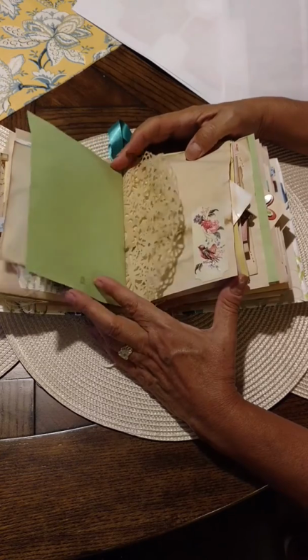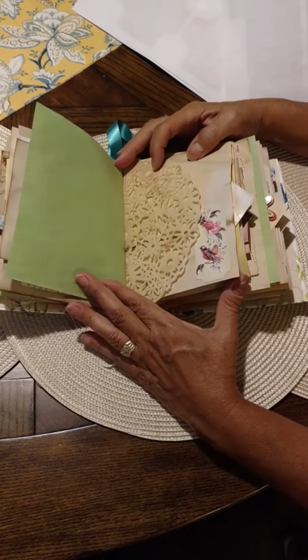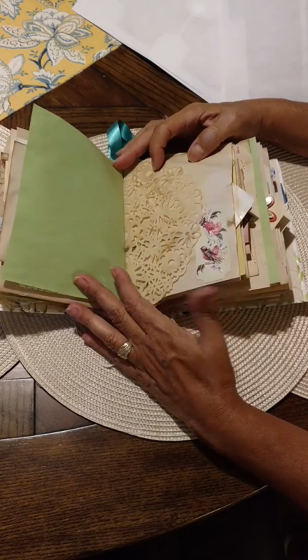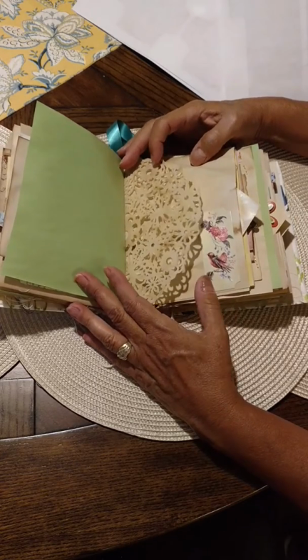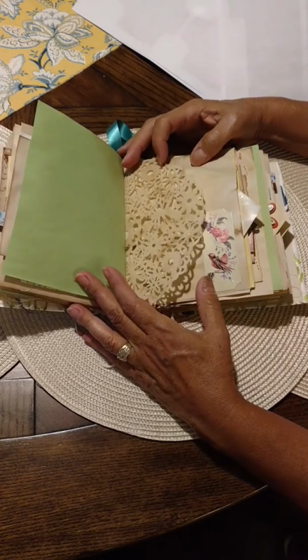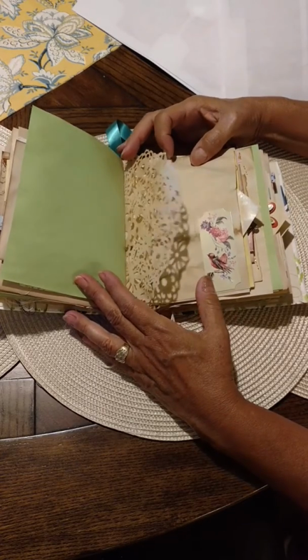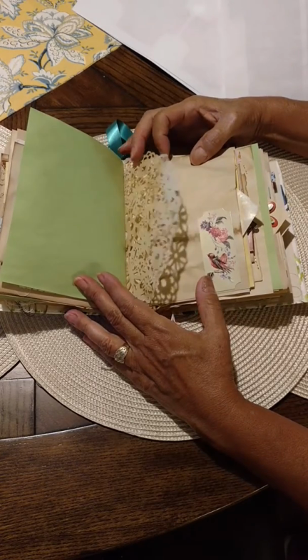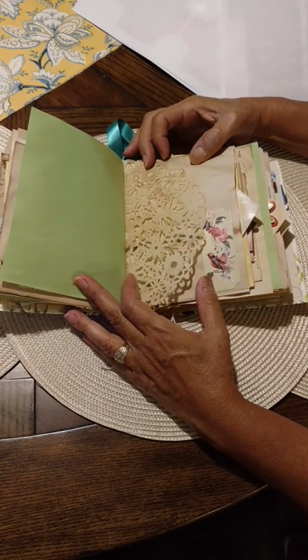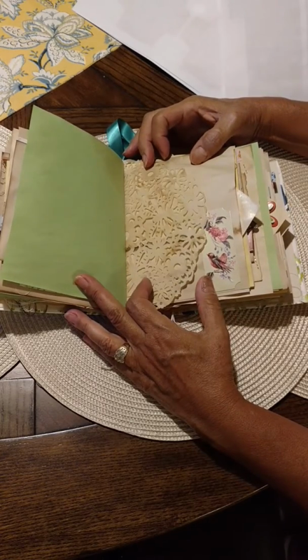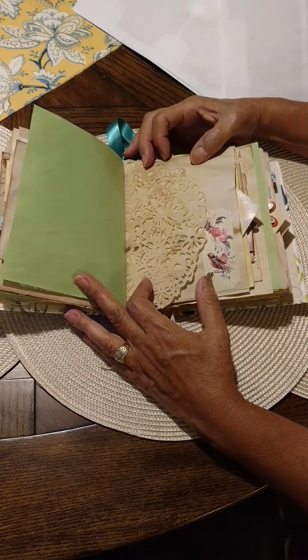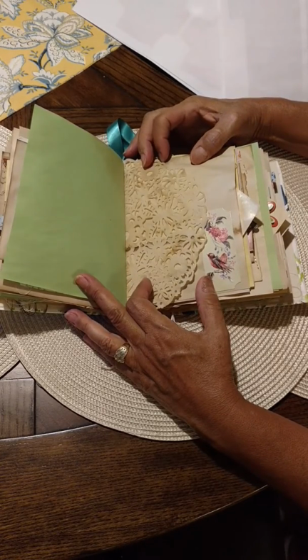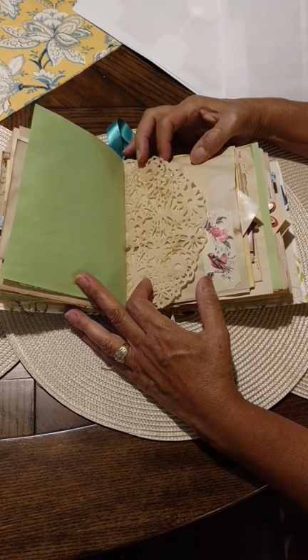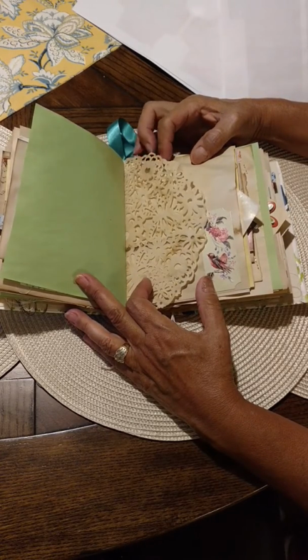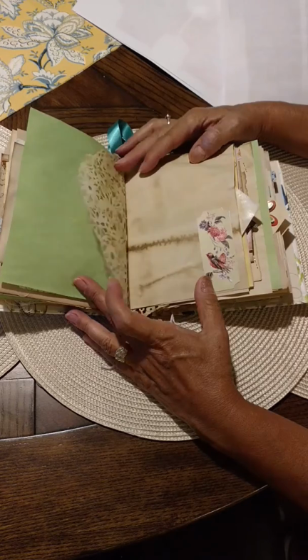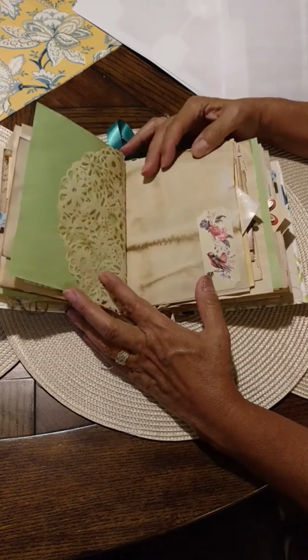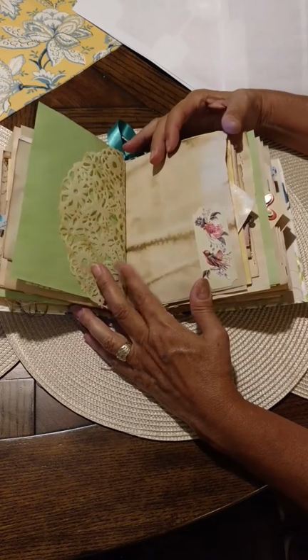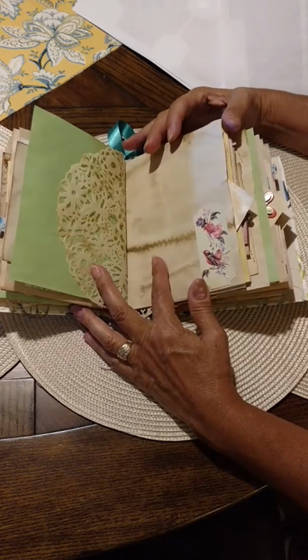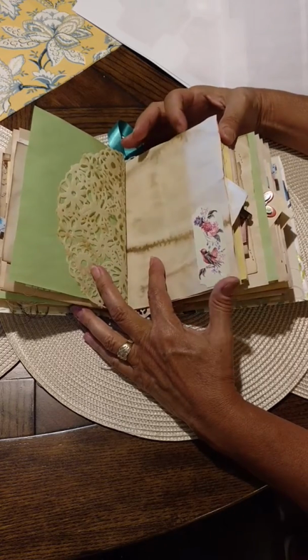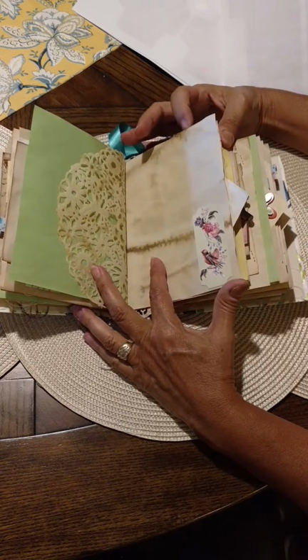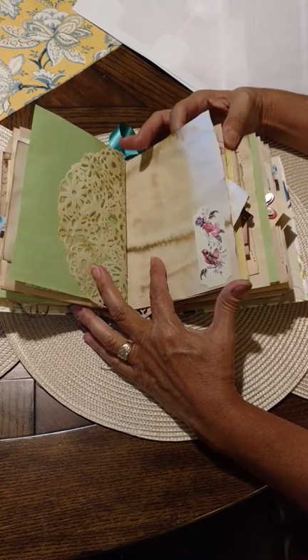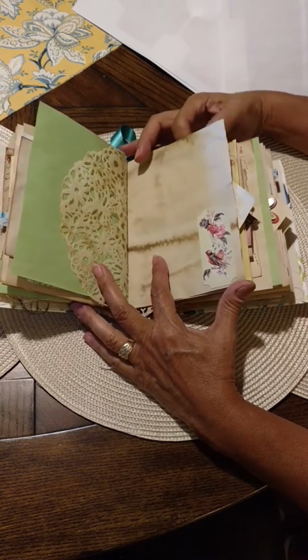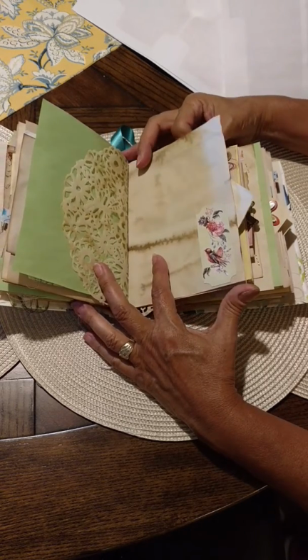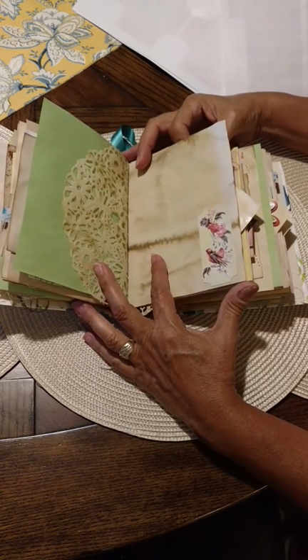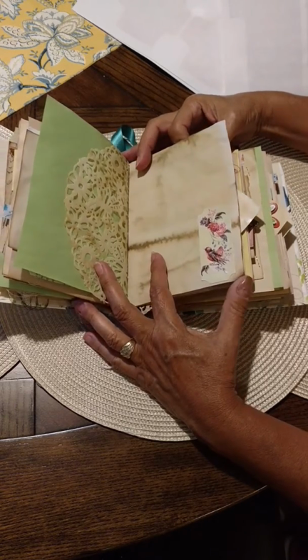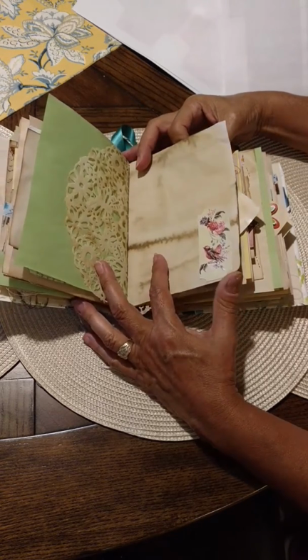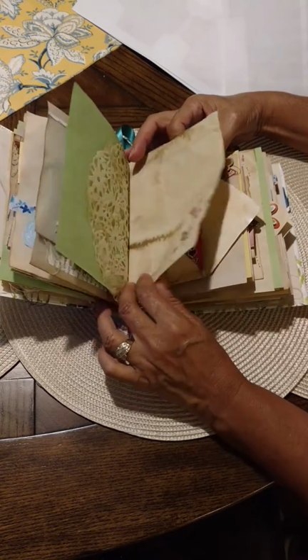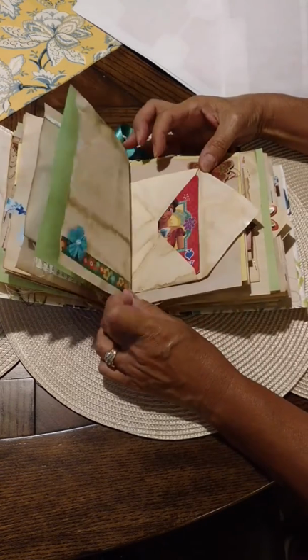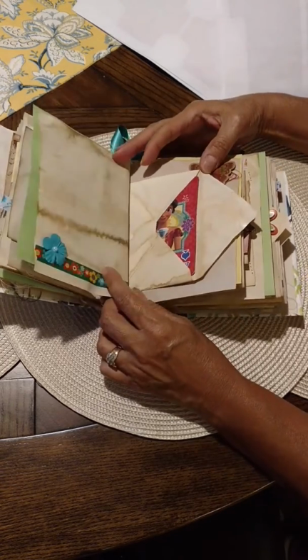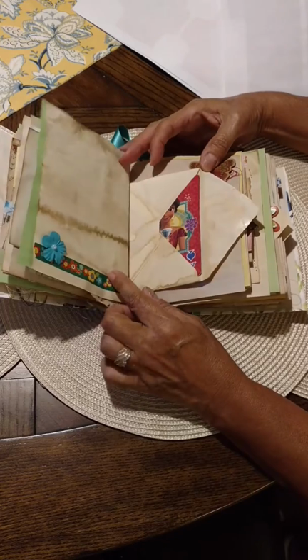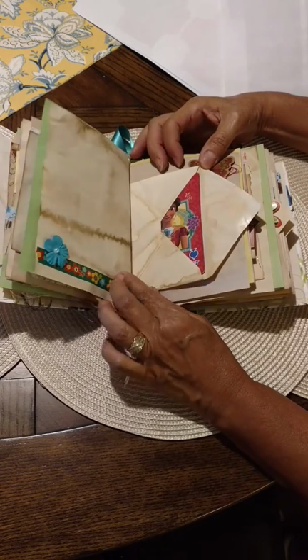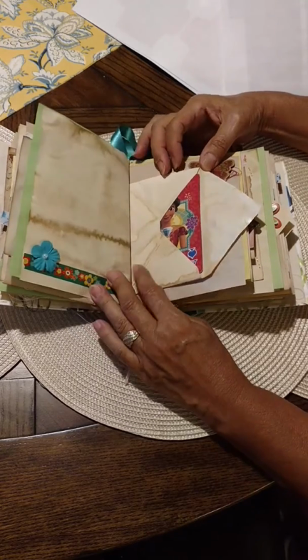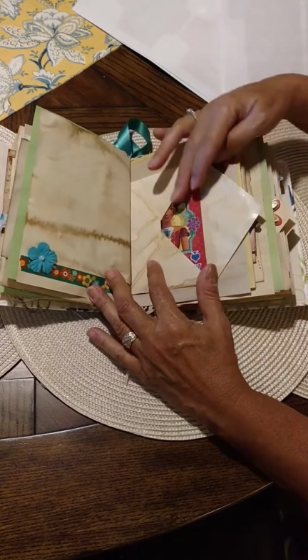I did two signatures in it. It was supposed to be a hidden seam binding, so it was the first time I tried that. It wasn't as hard as I thought it would be, actually.